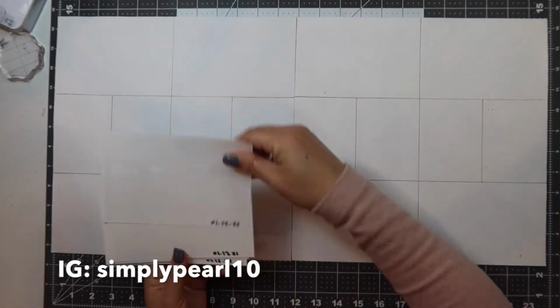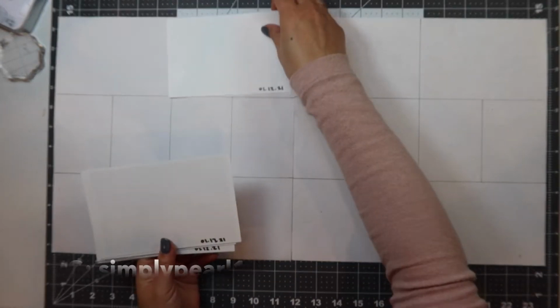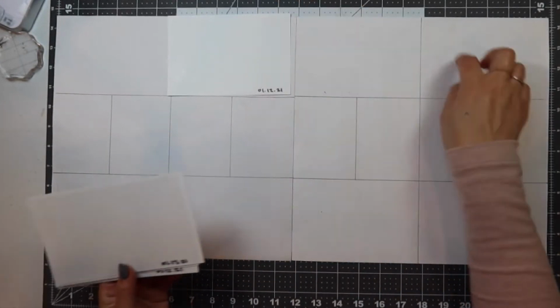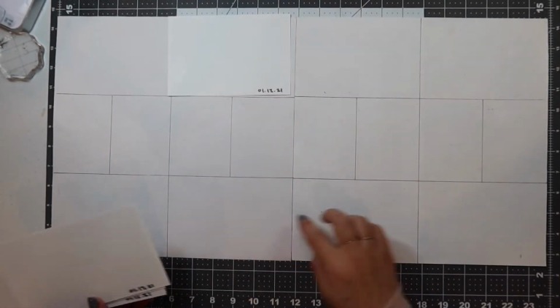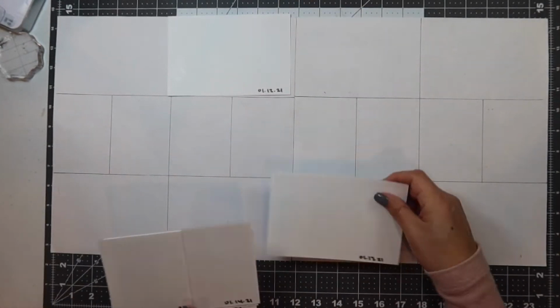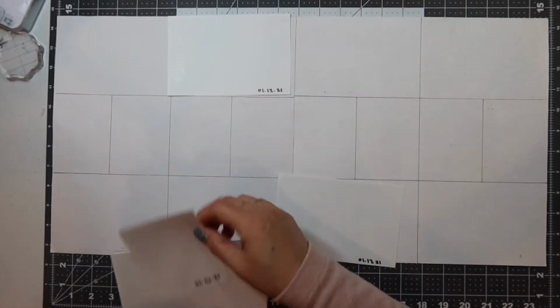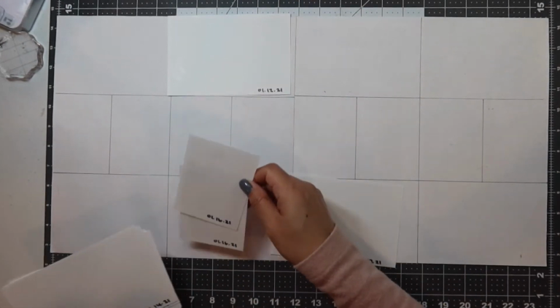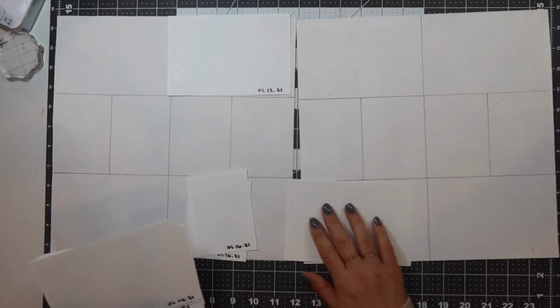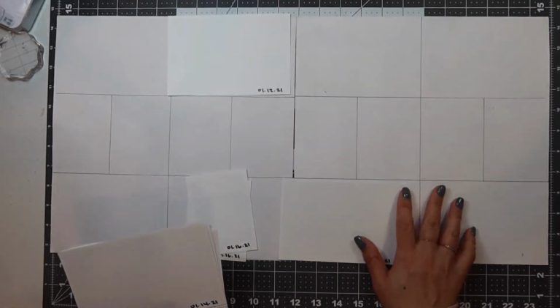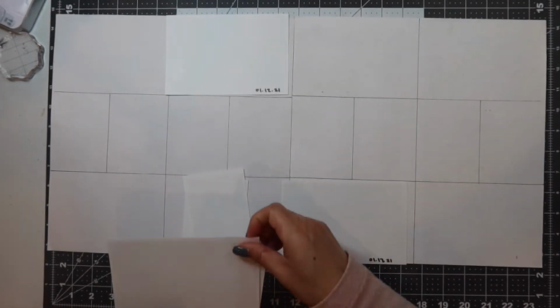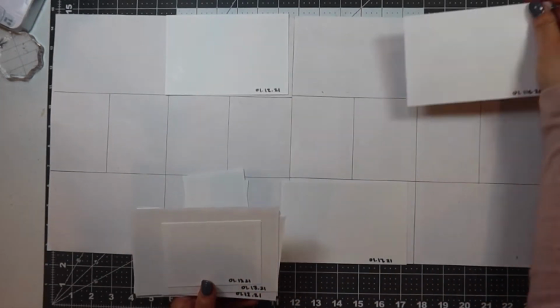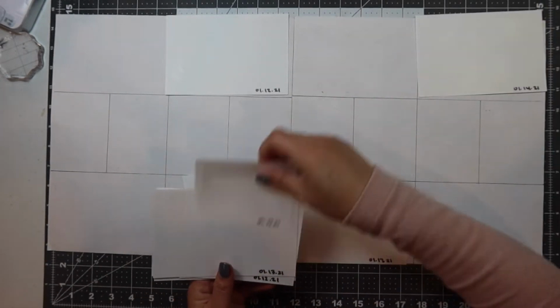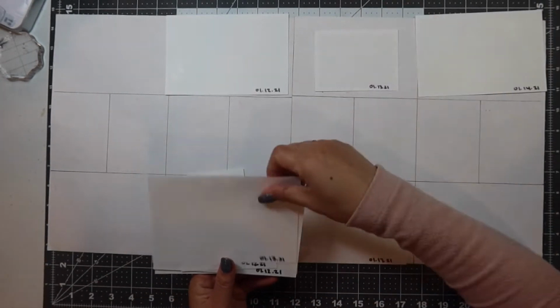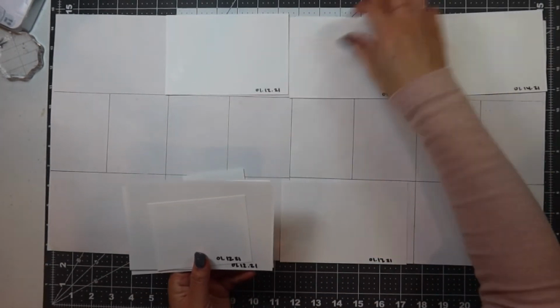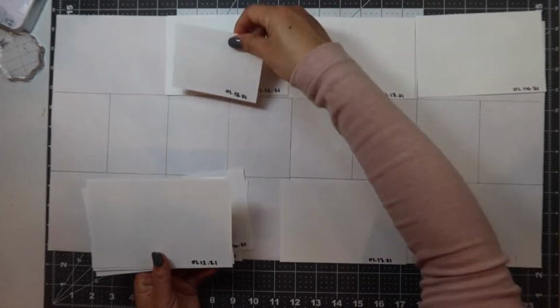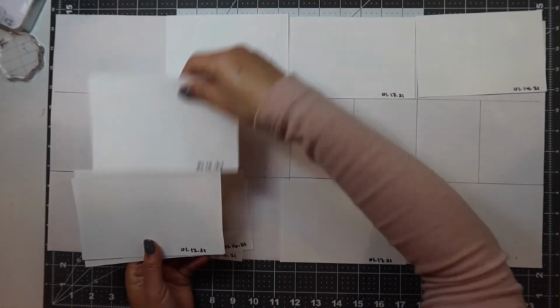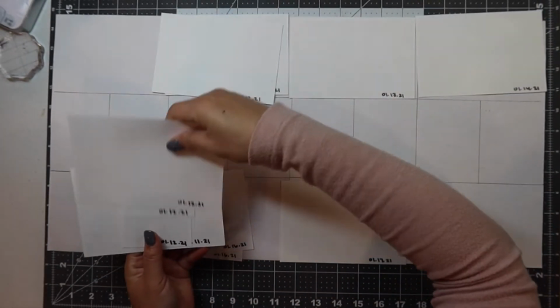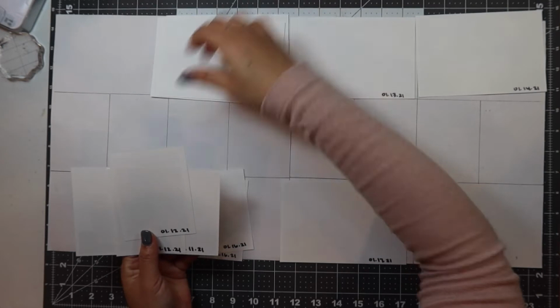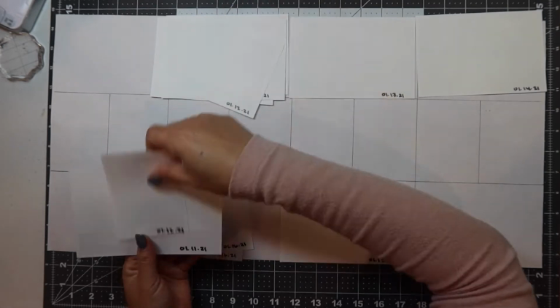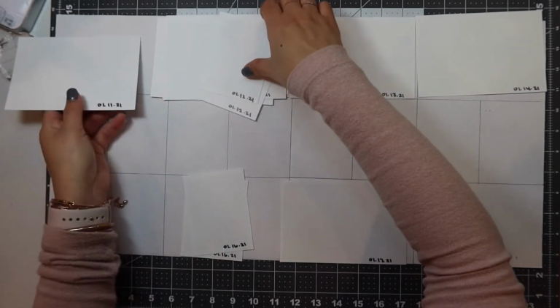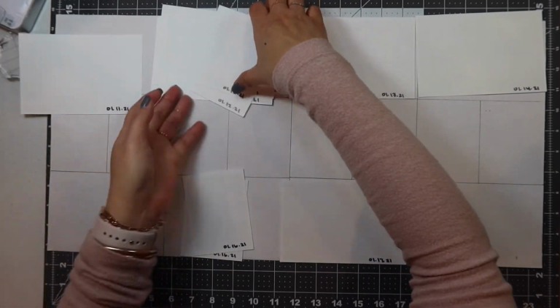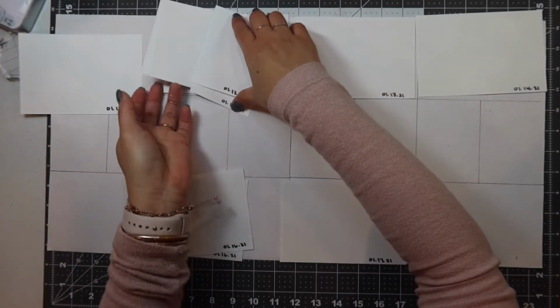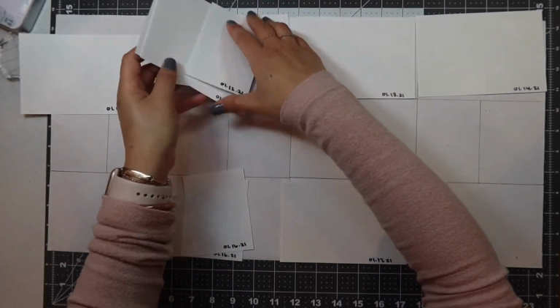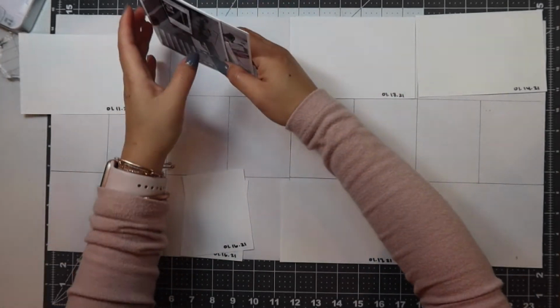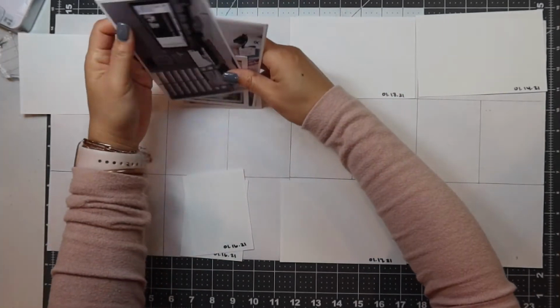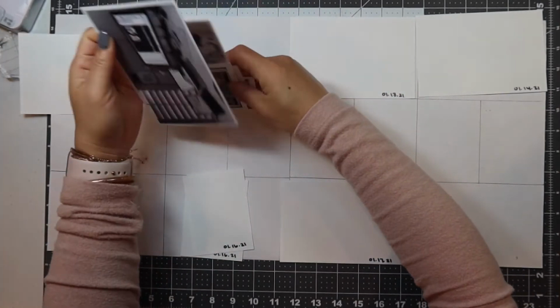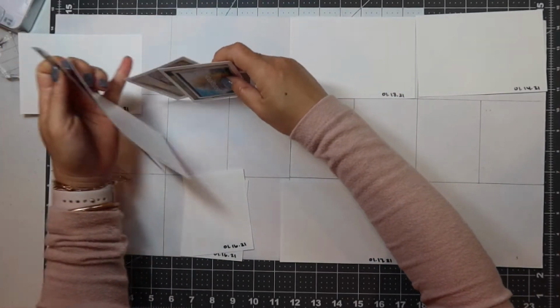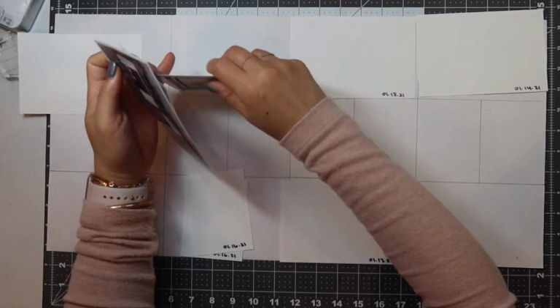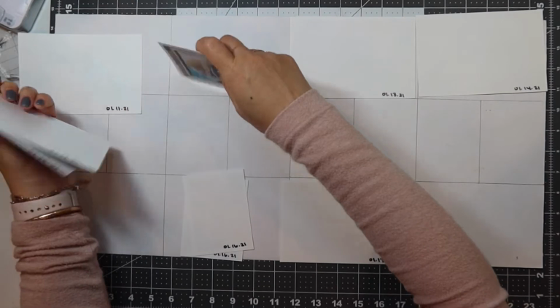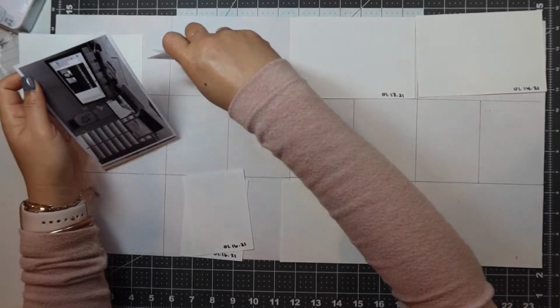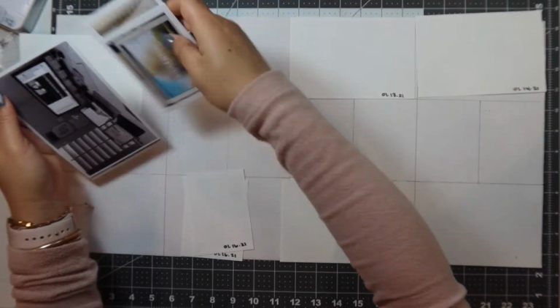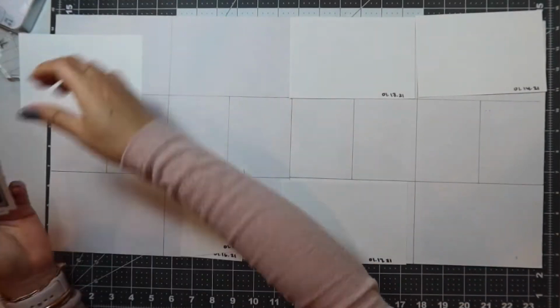I have printed out all of my pictures using the Epson PM400 photo printer and I do write the dates on the back of these. If you'd like to see my process on how I batch print all of these, let me know down in the comments below and I will see if I can record that for you.